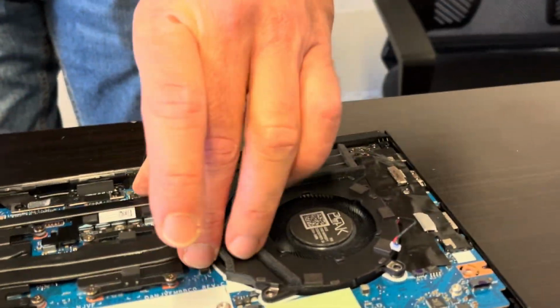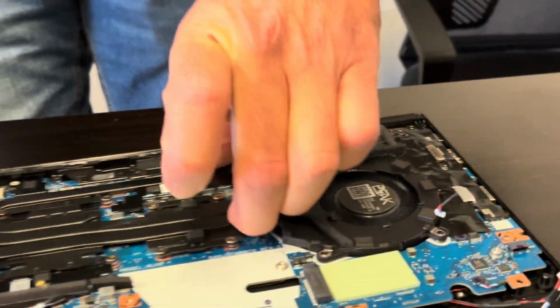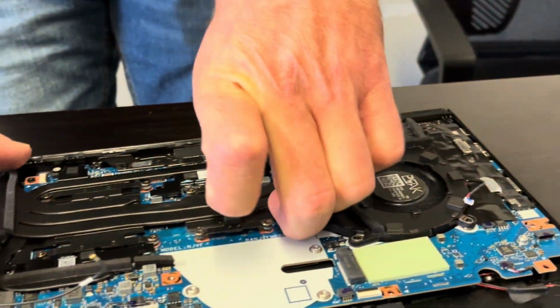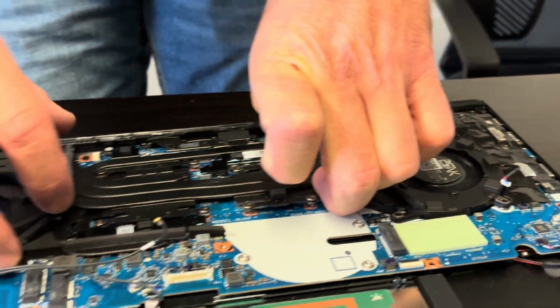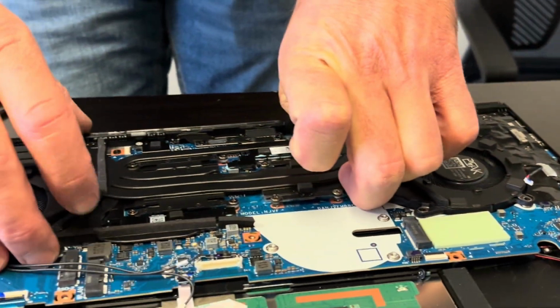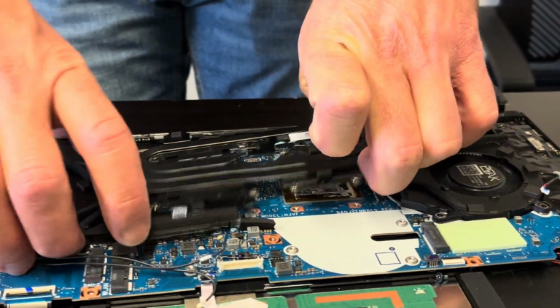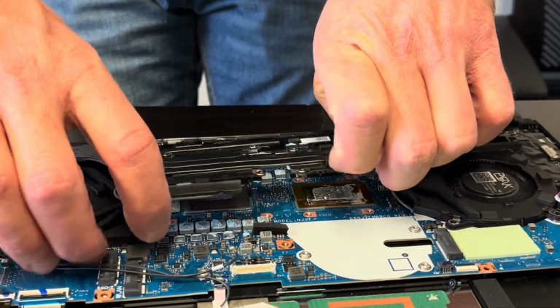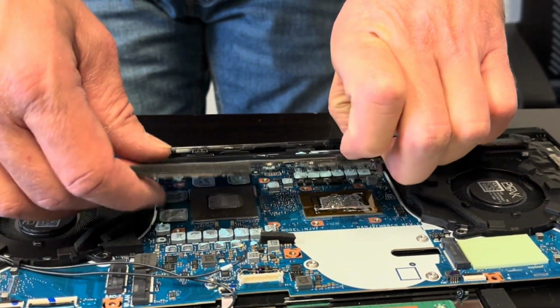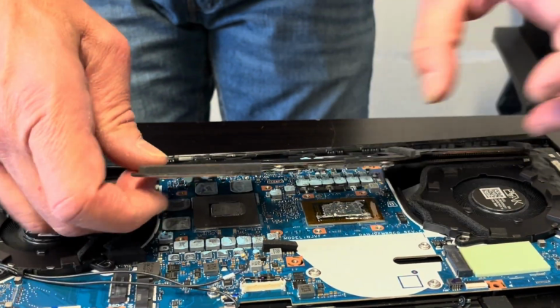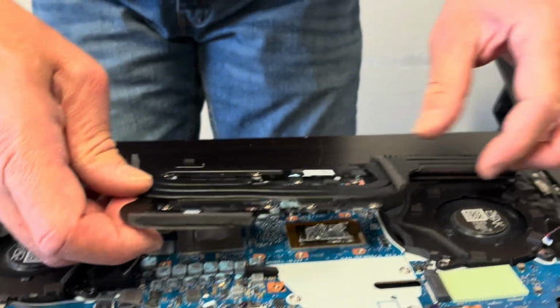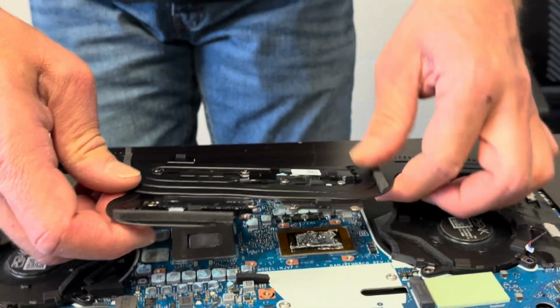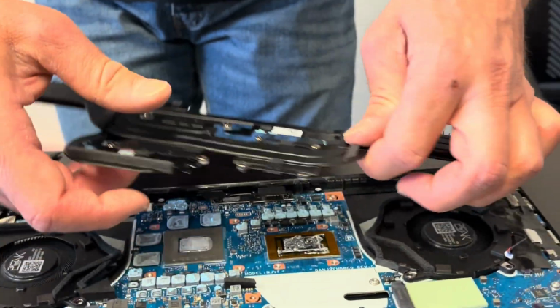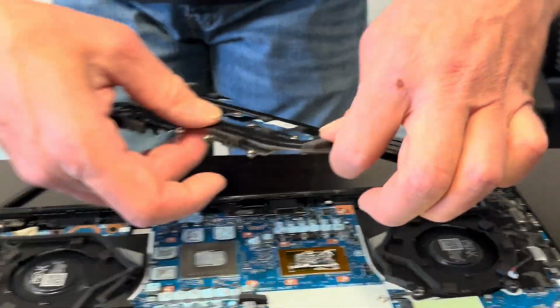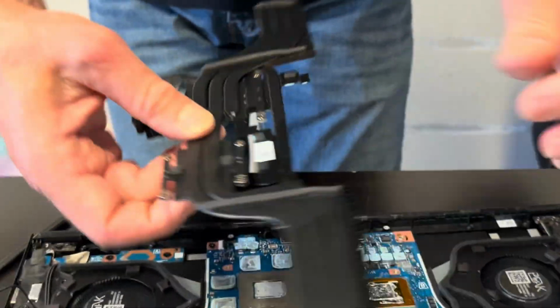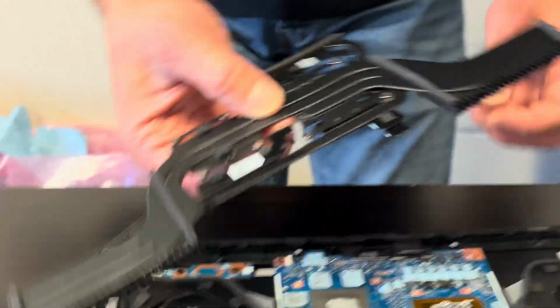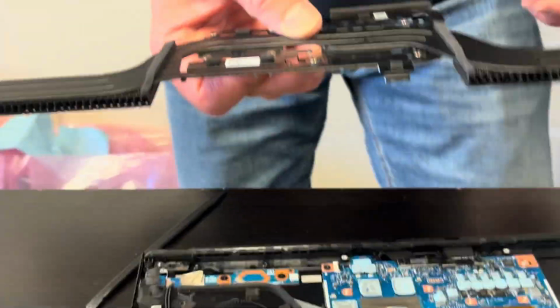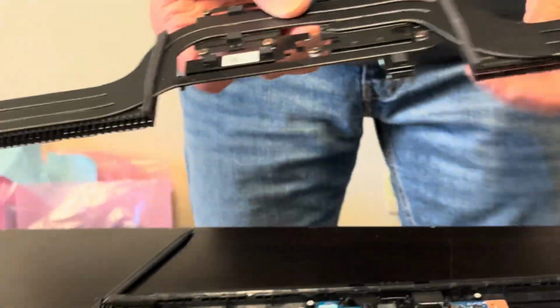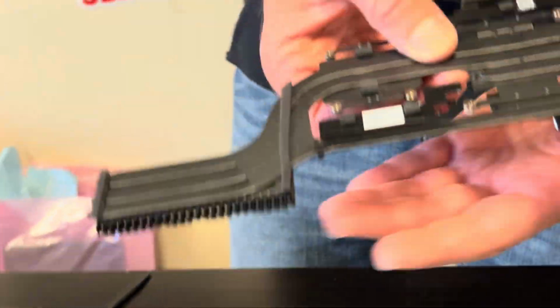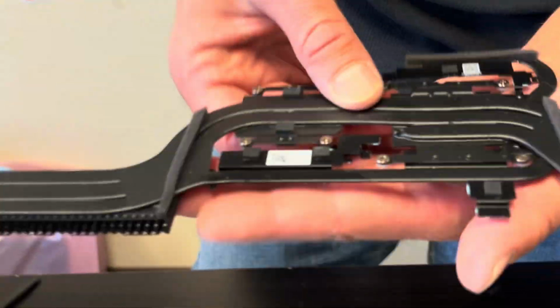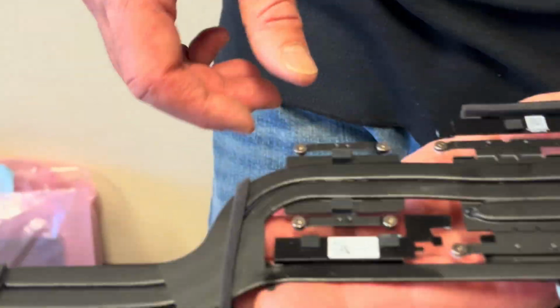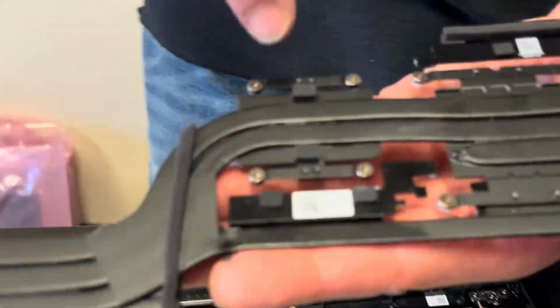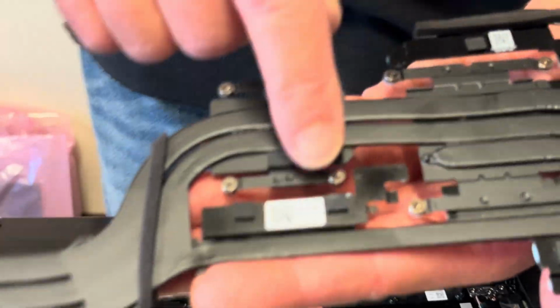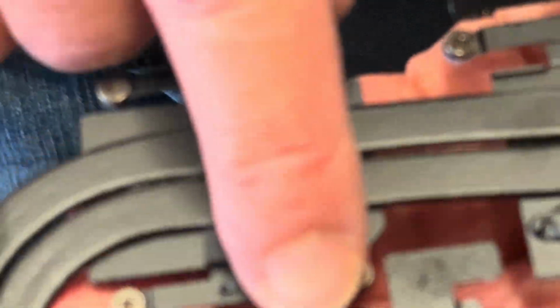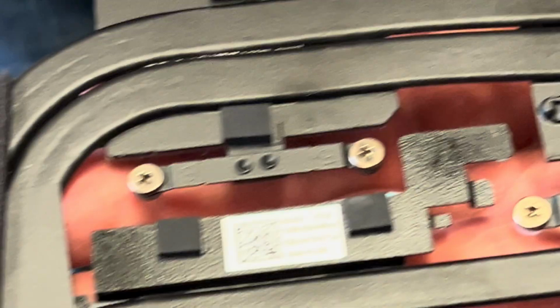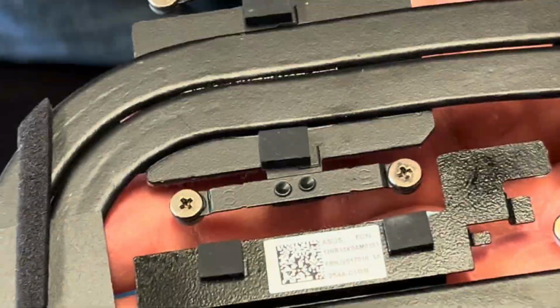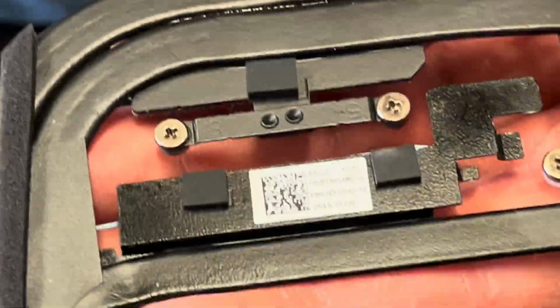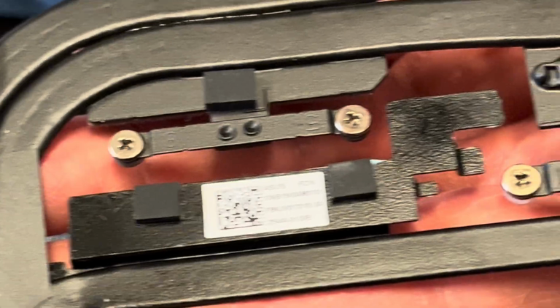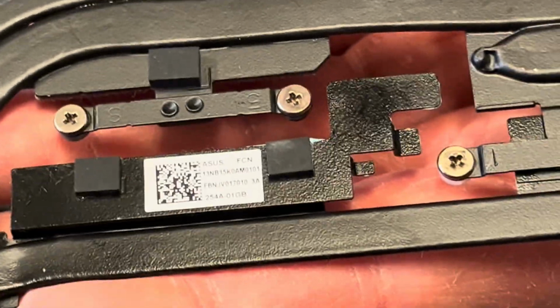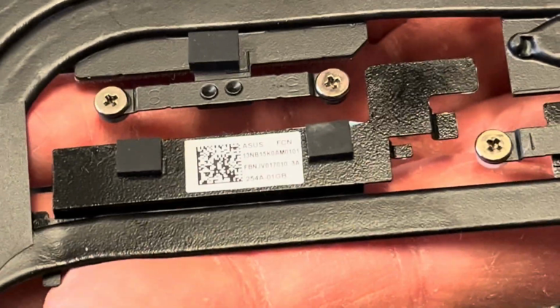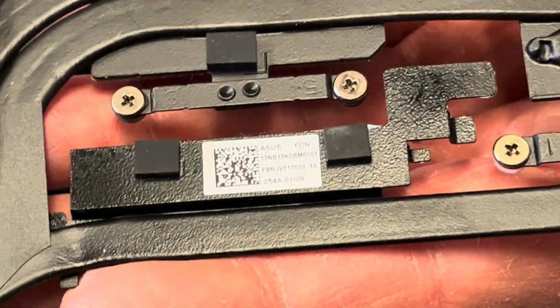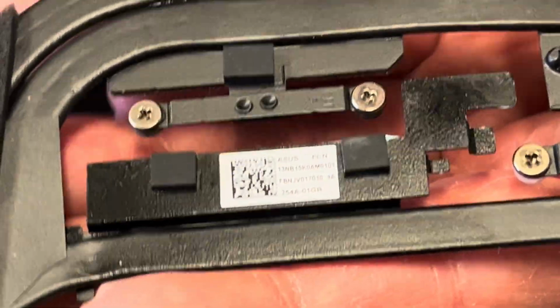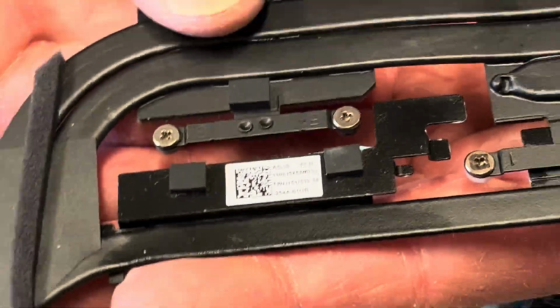Let's lift the heatsink first — be careful, don't bend it, it won't work if you bend it. Here we have the model number and the part number.